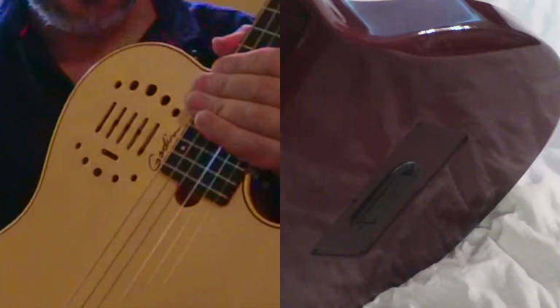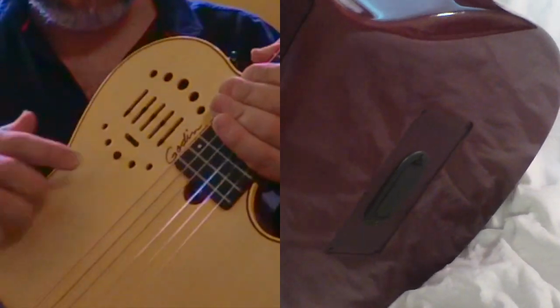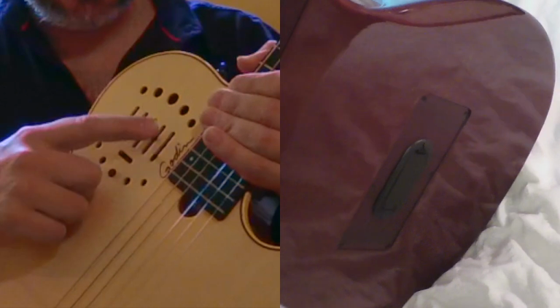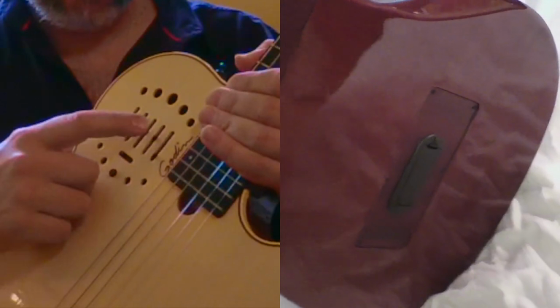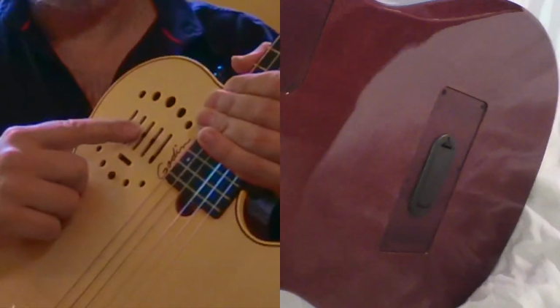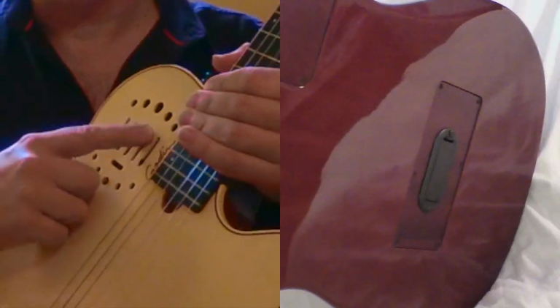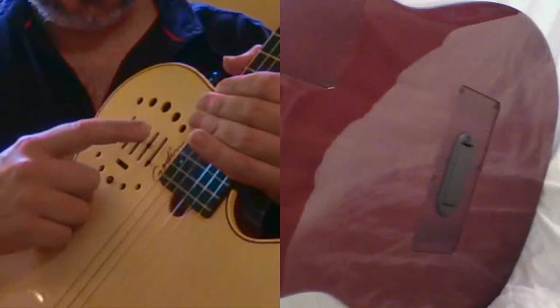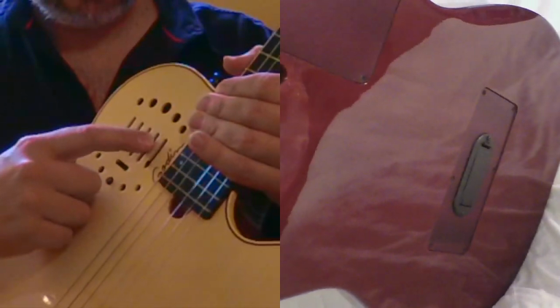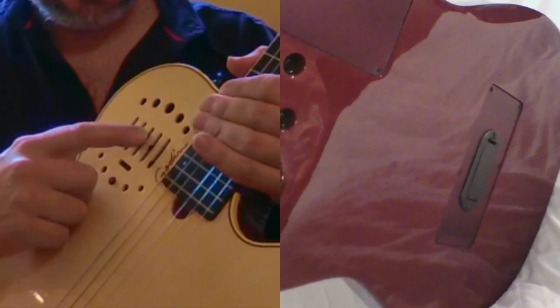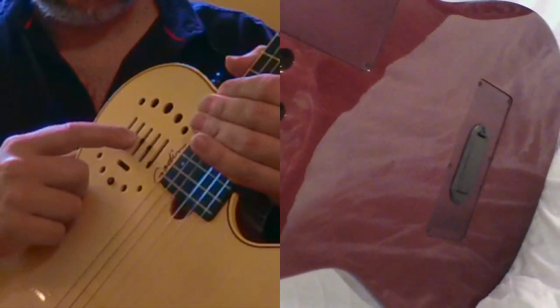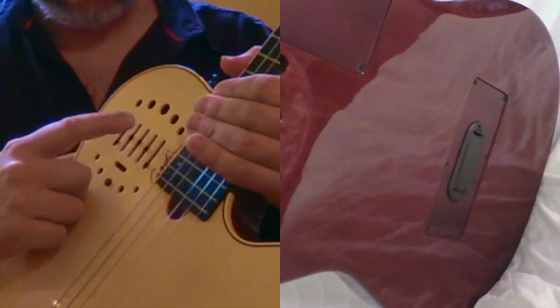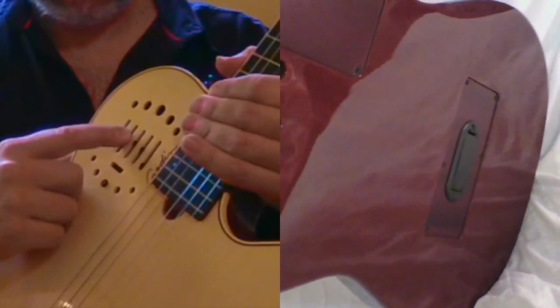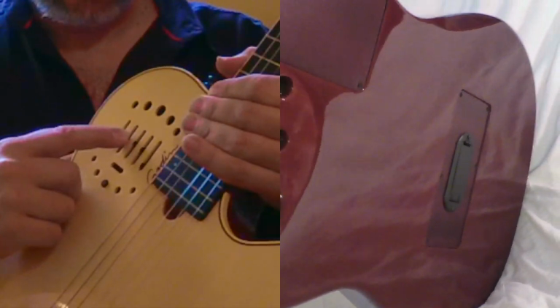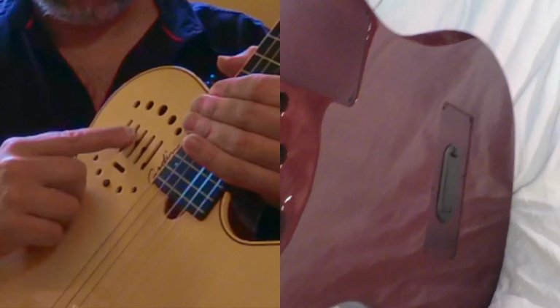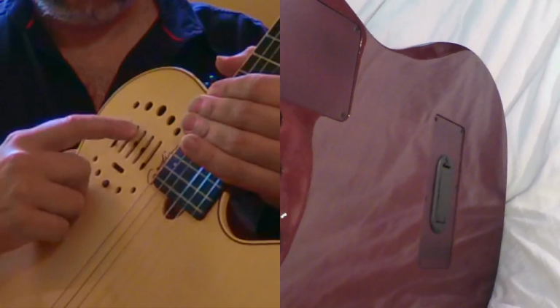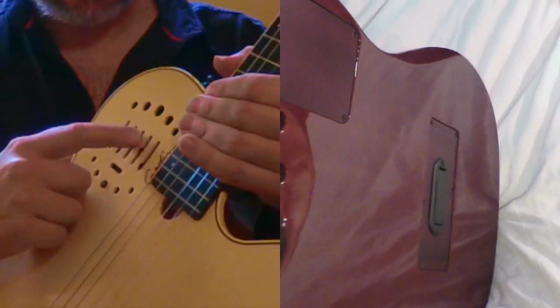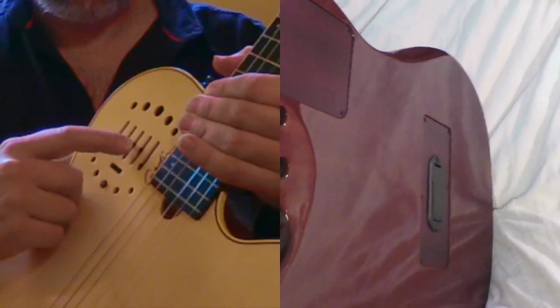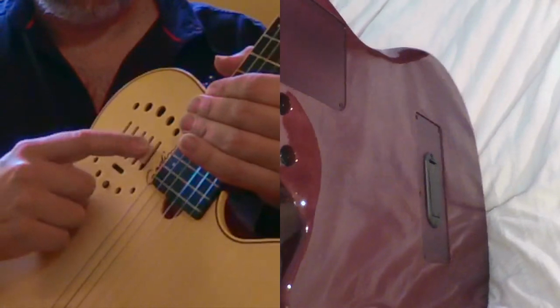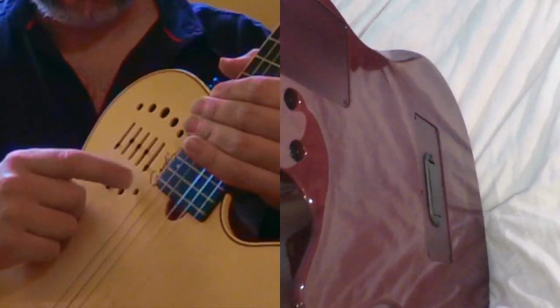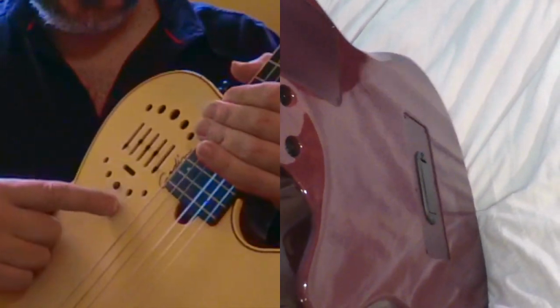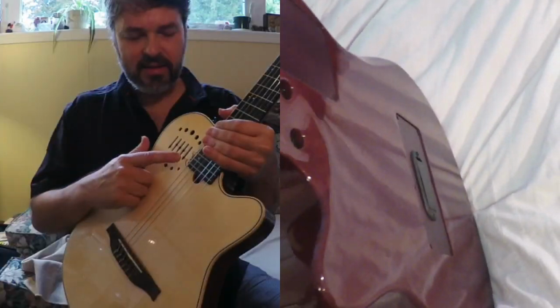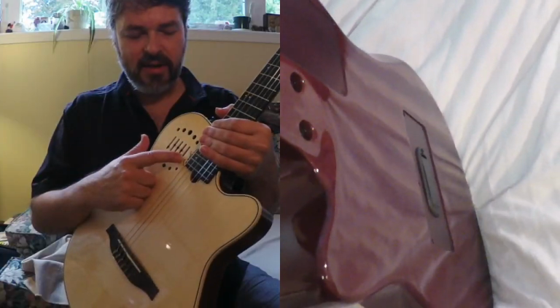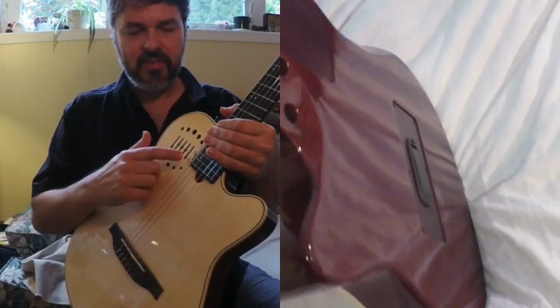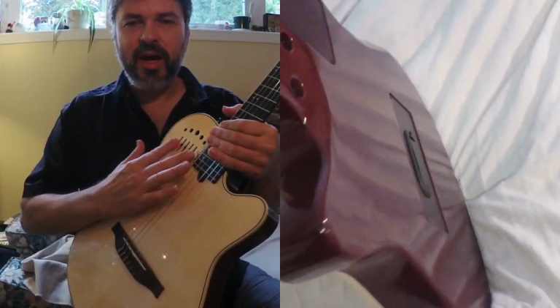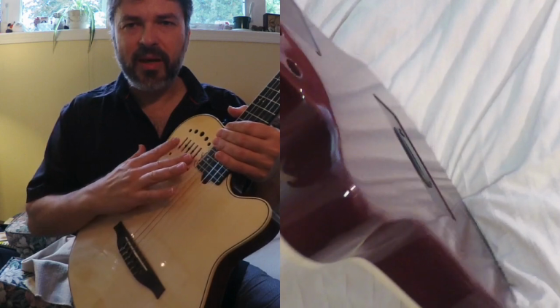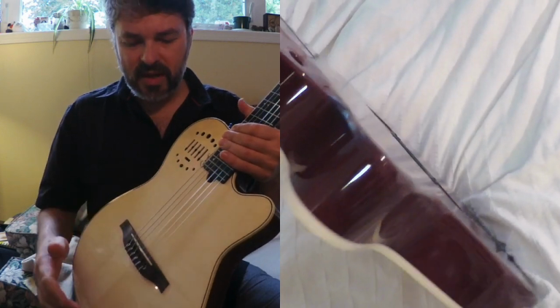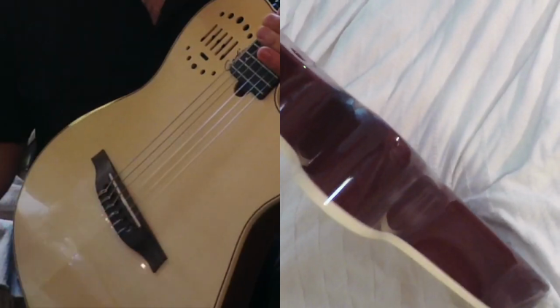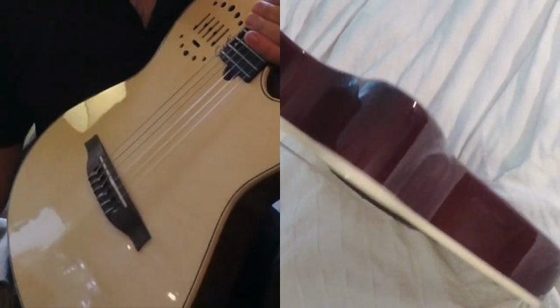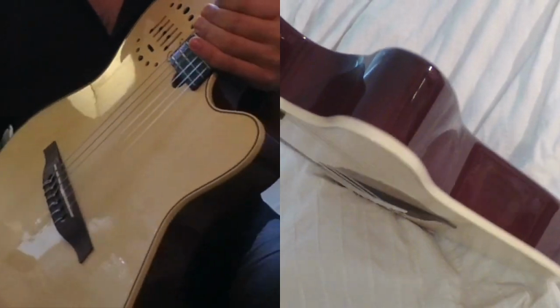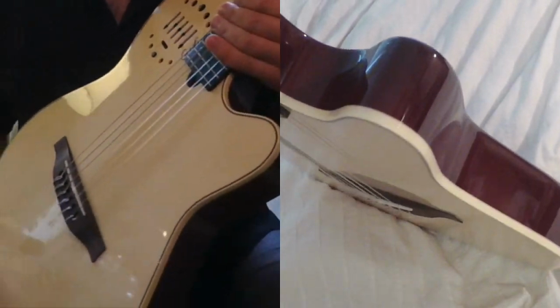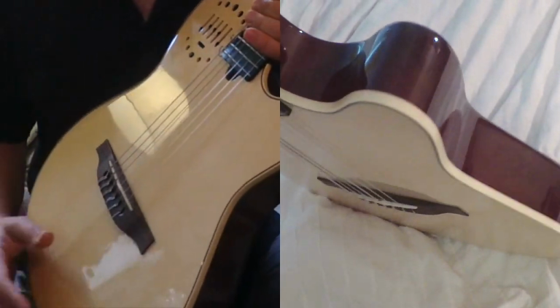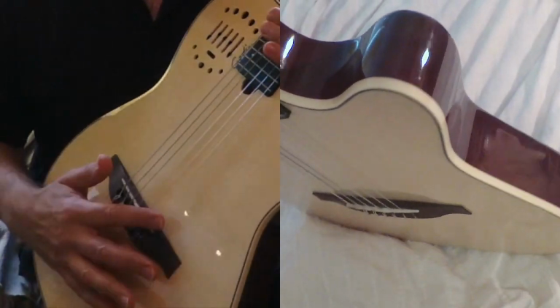You've got low, mid, and high frequency controls — they sit in the middle and you can subtract or add to those frequencies. It's got two kinds of pickups: it's got a piezo — however you wish to pronounce it.